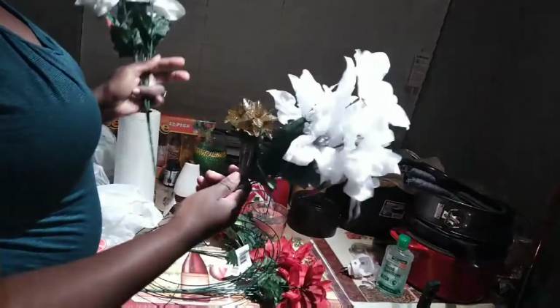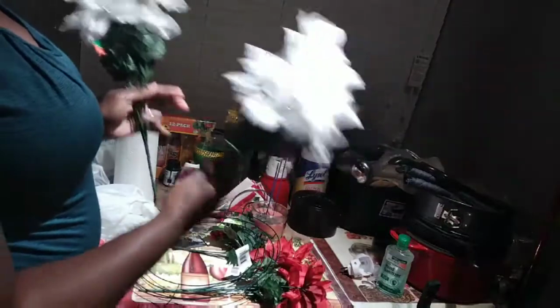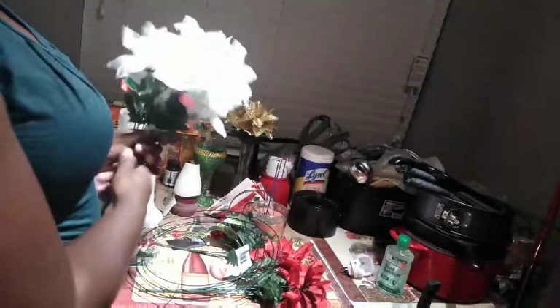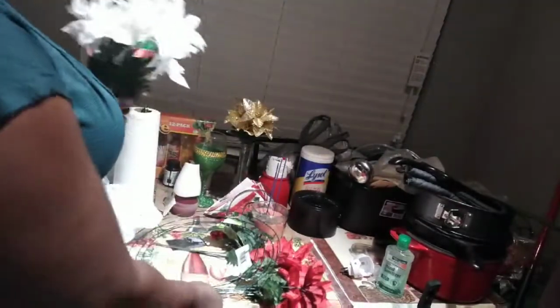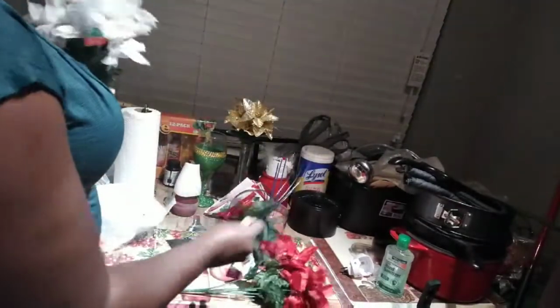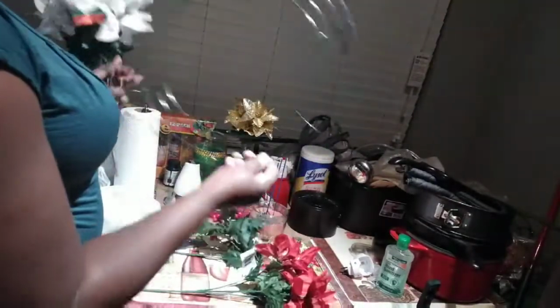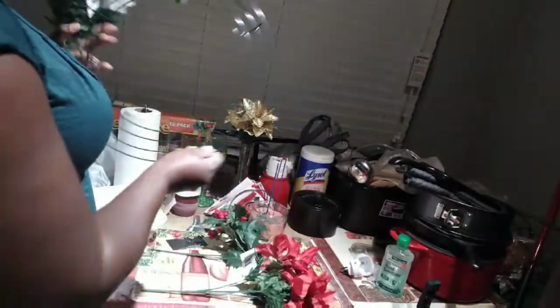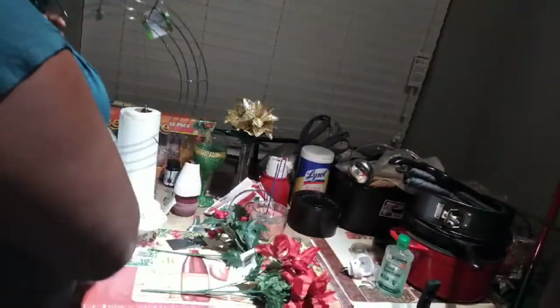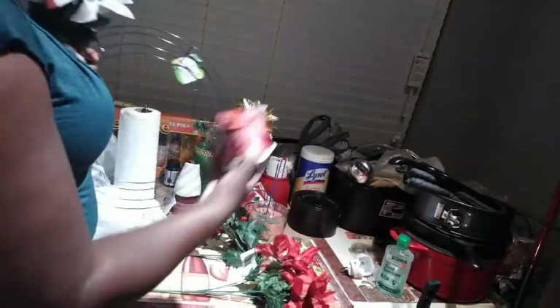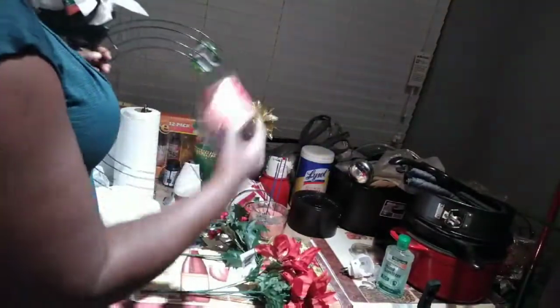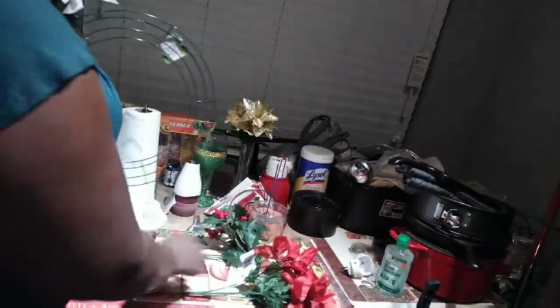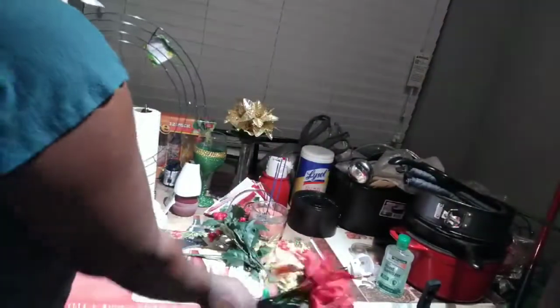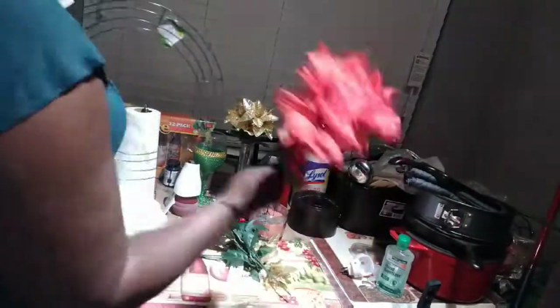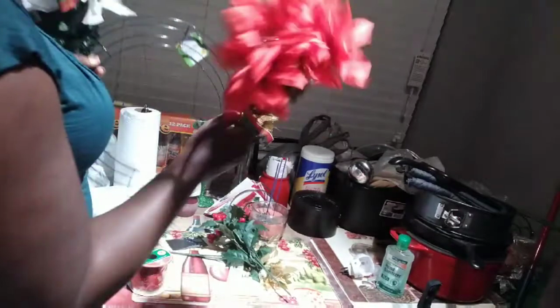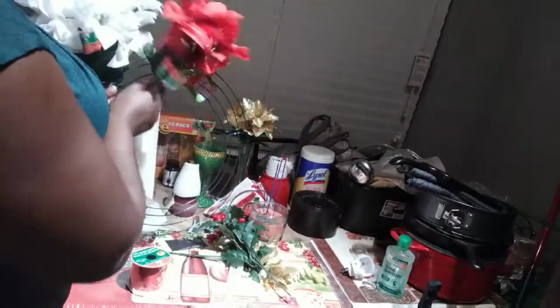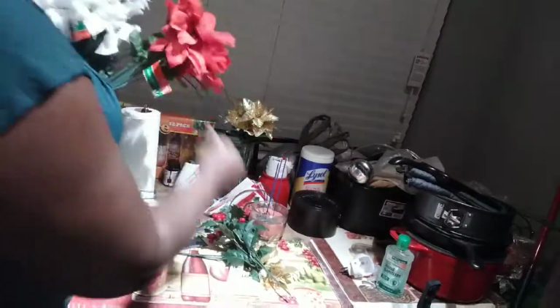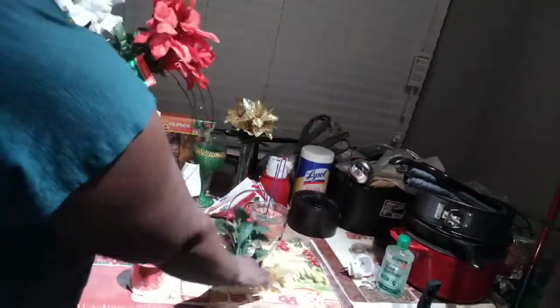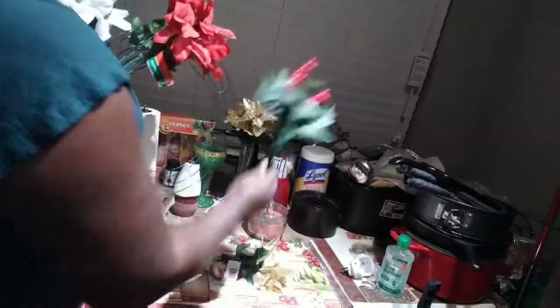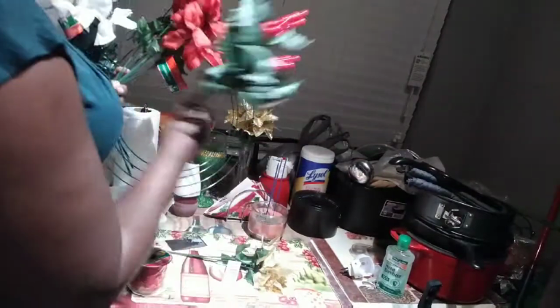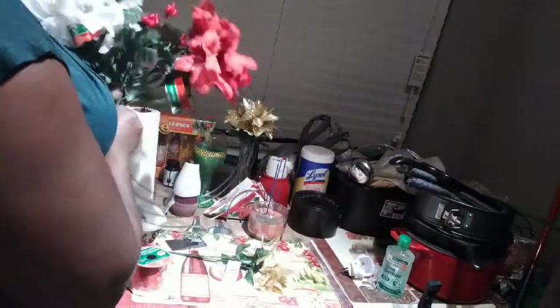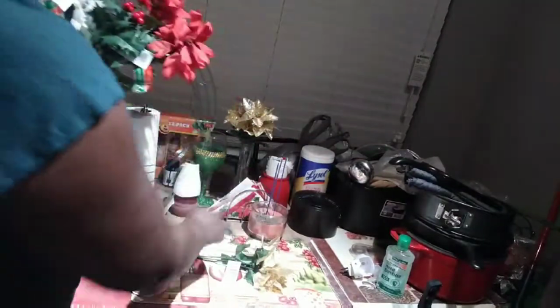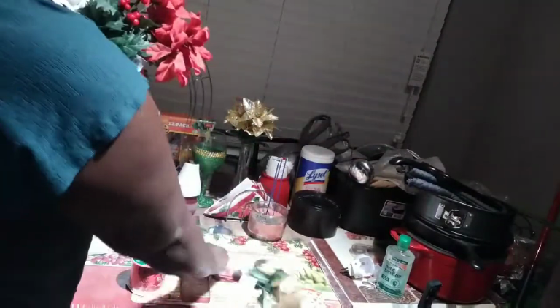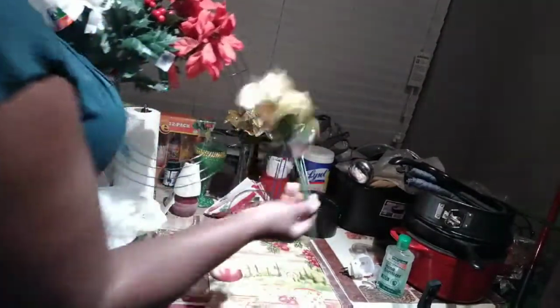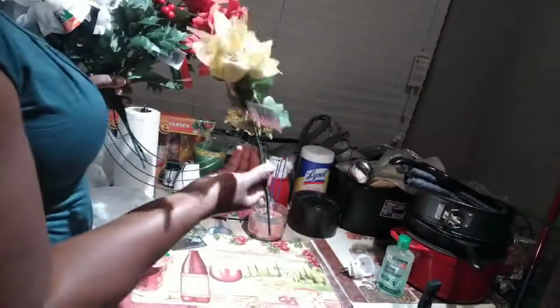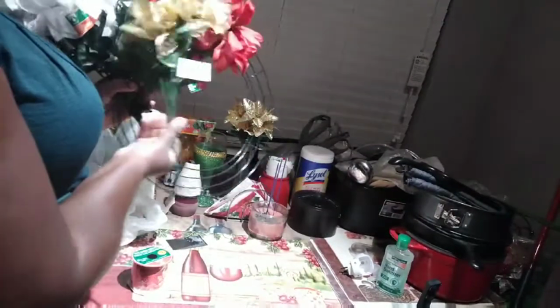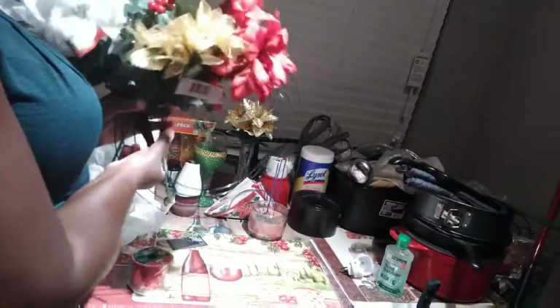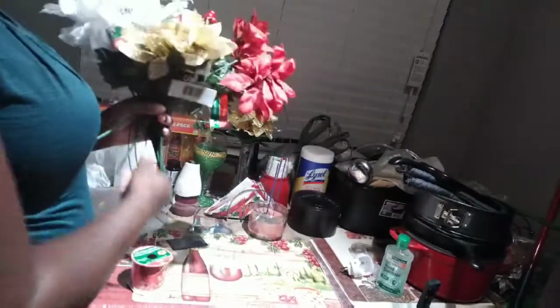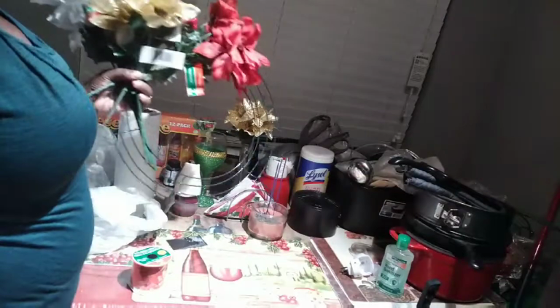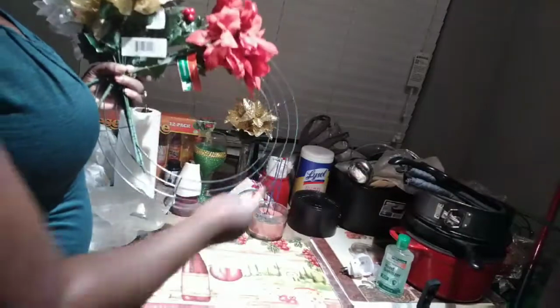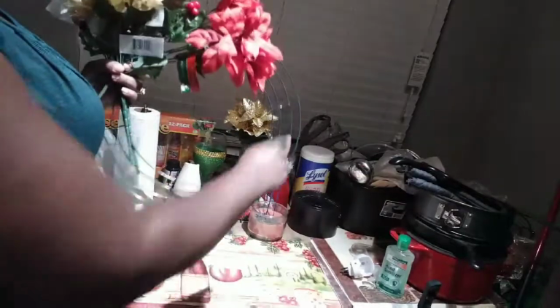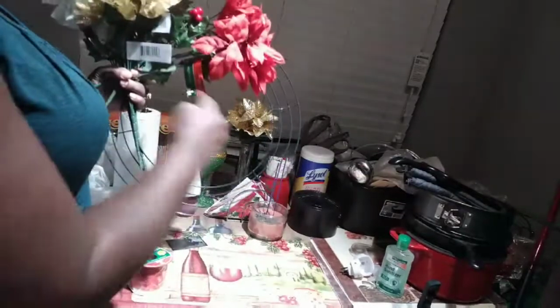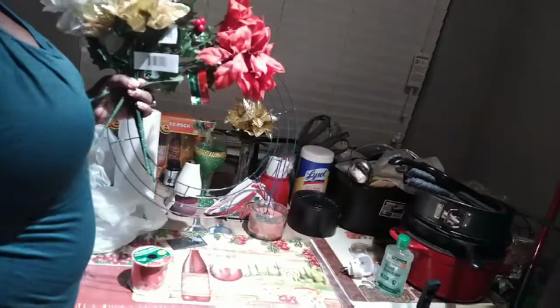So these are the items we have: two white flowers, the ring, the ribbon, the red flower, the berry, and of course the gold one. I'm going to use all of that to decorate this.